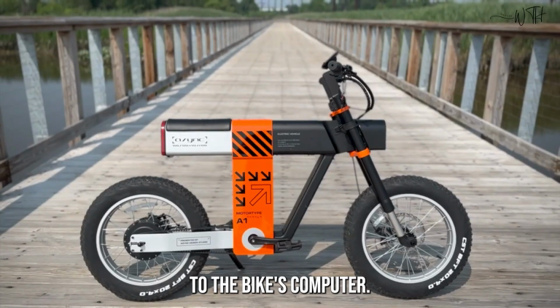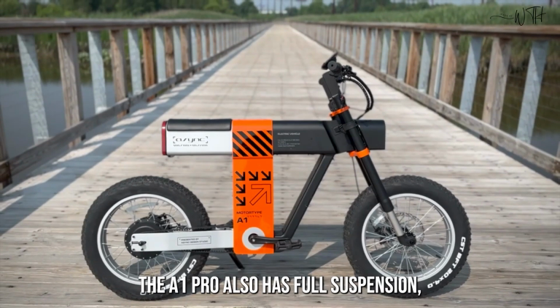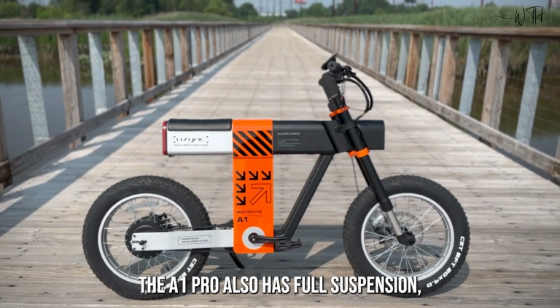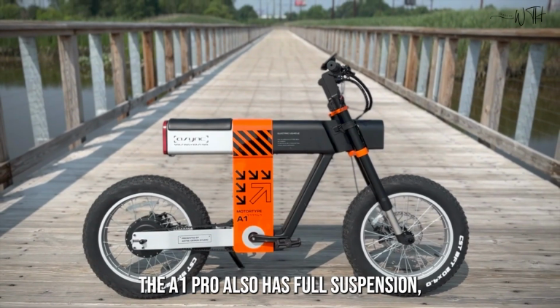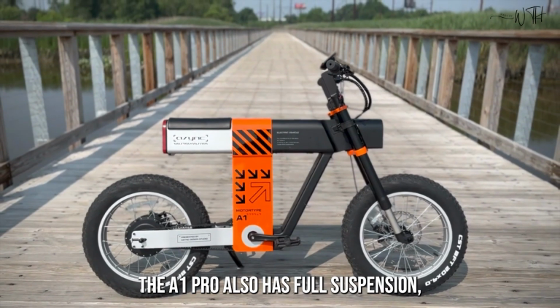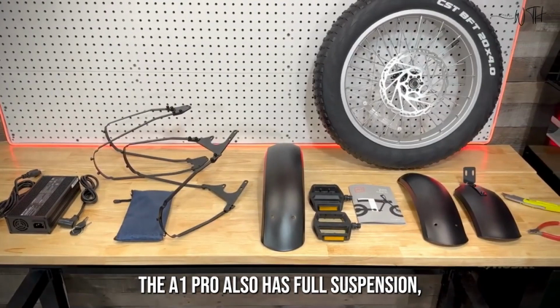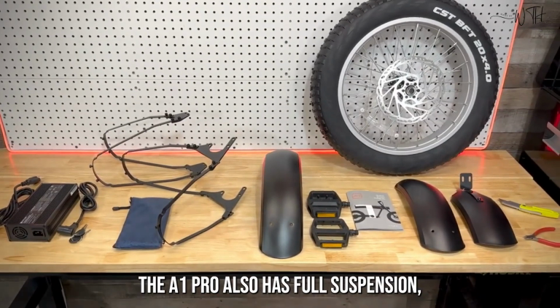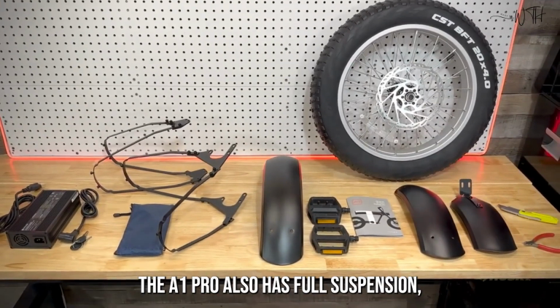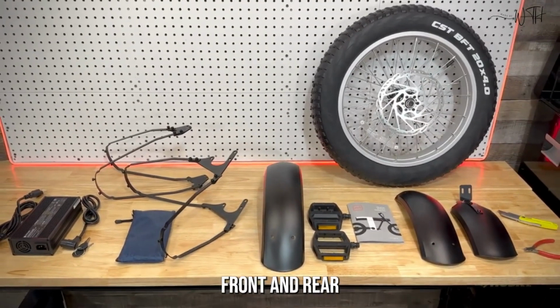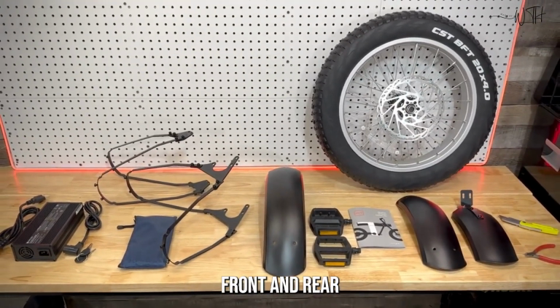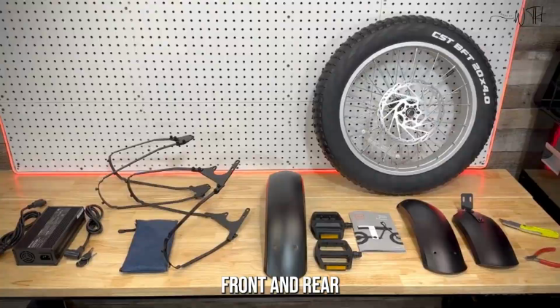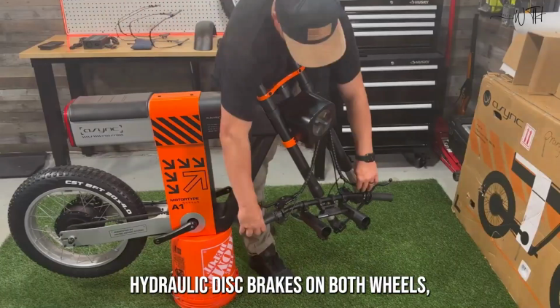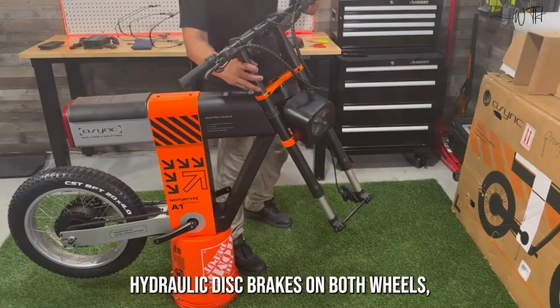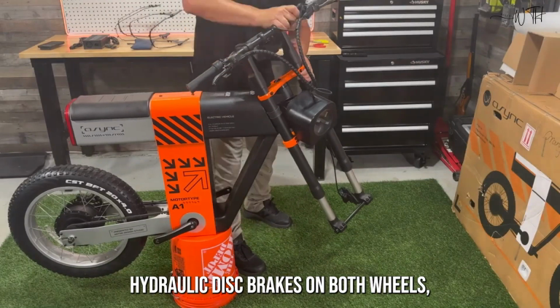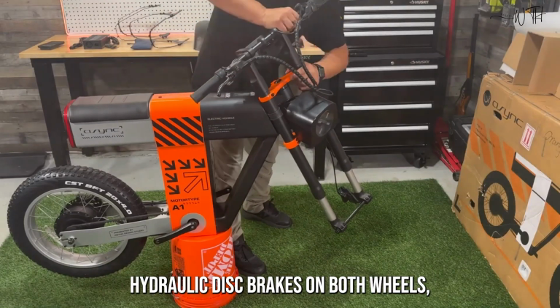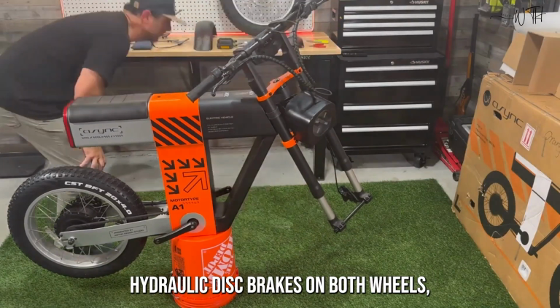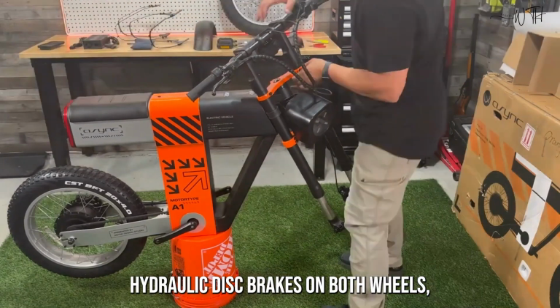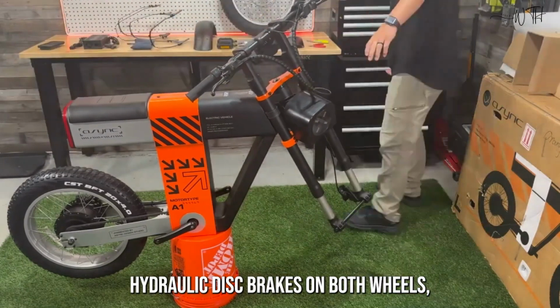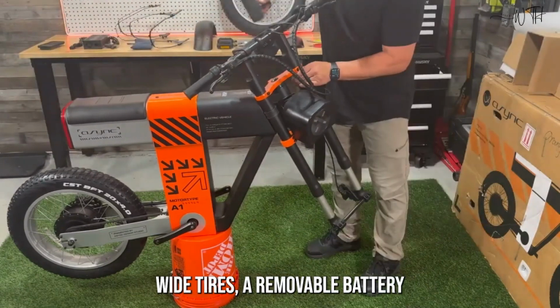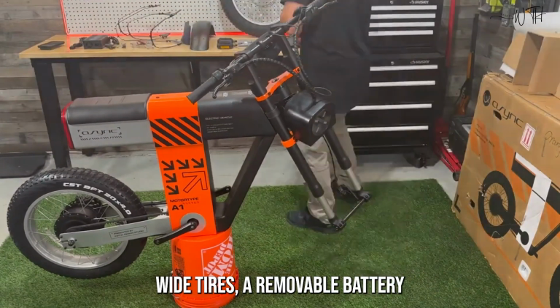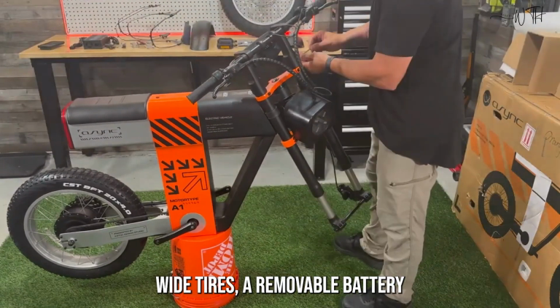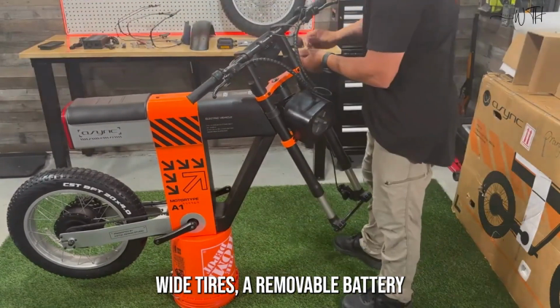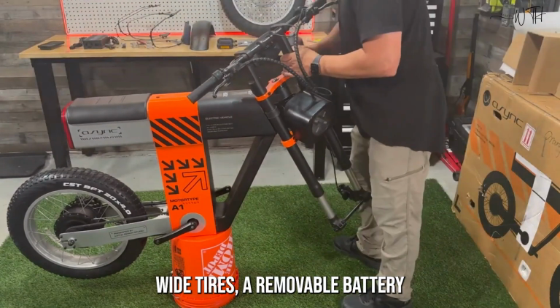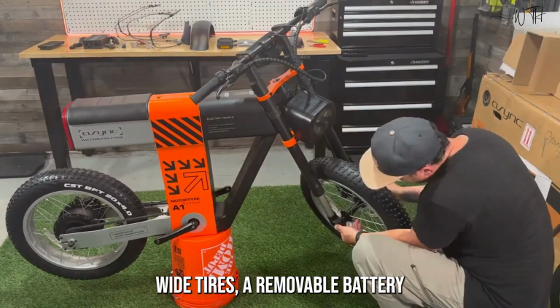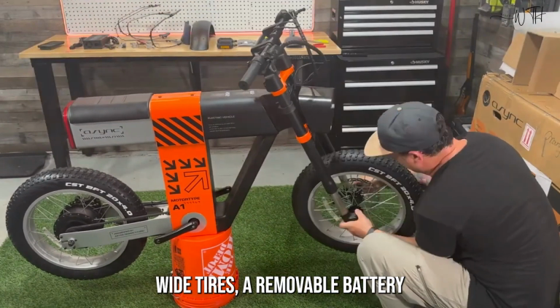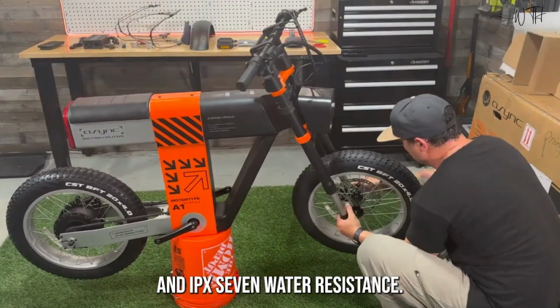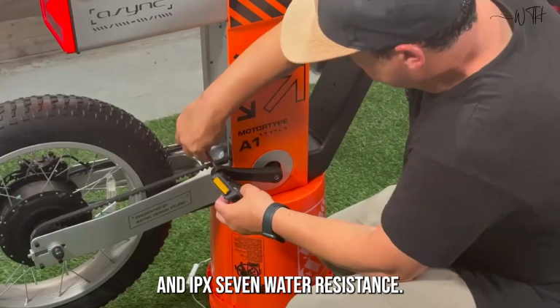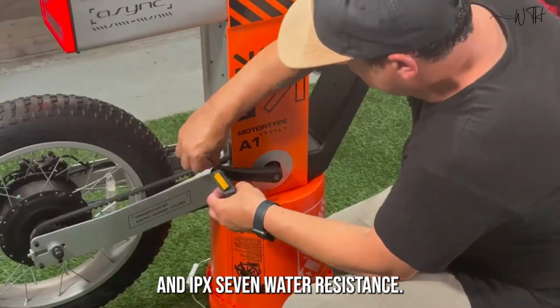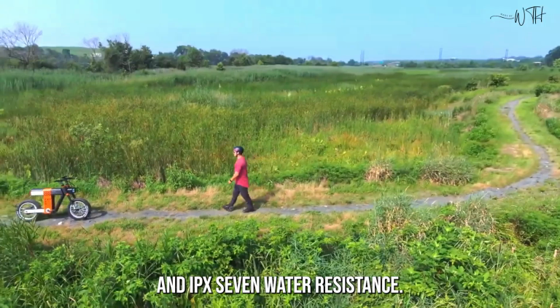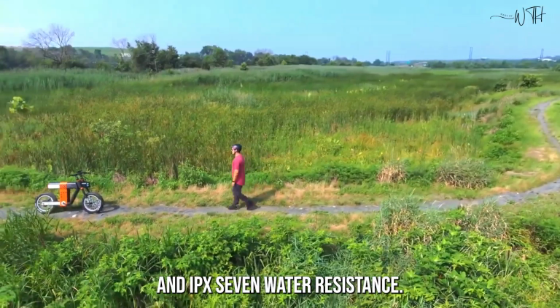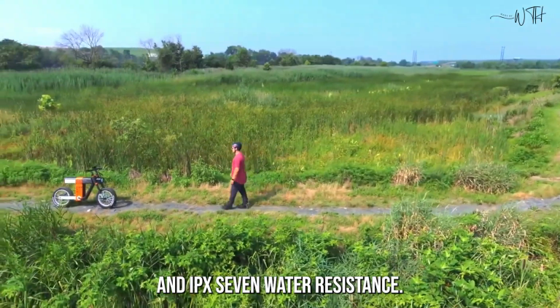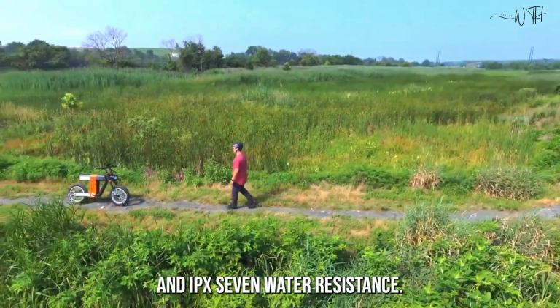The A1 Pro also has full suspension front and rear, hydraulic disc brakes on both wheels, wide tires, a removable battery, and IPX7 water resistance.